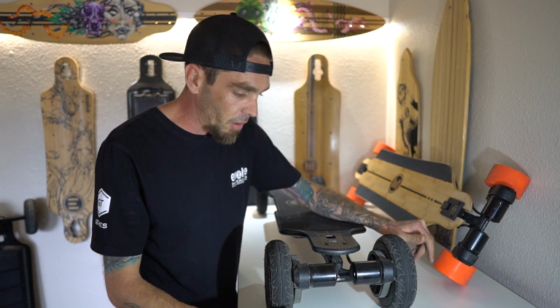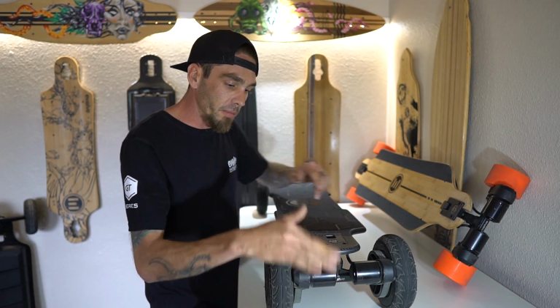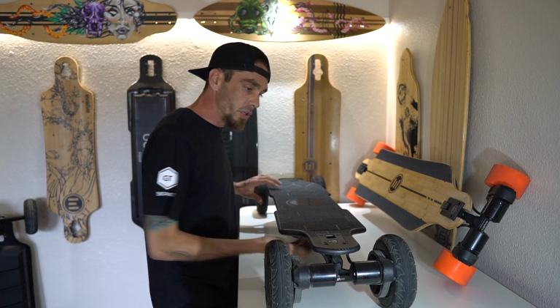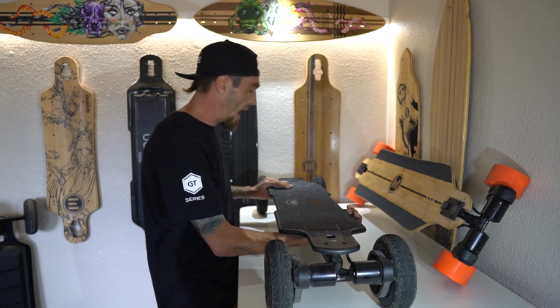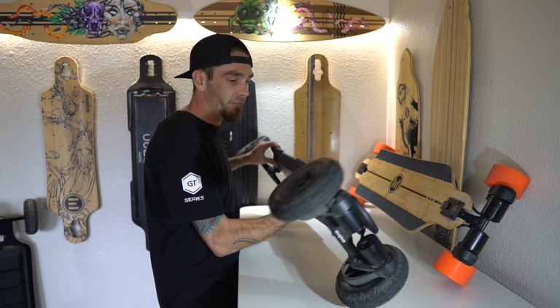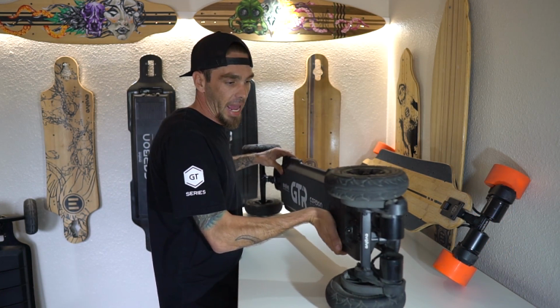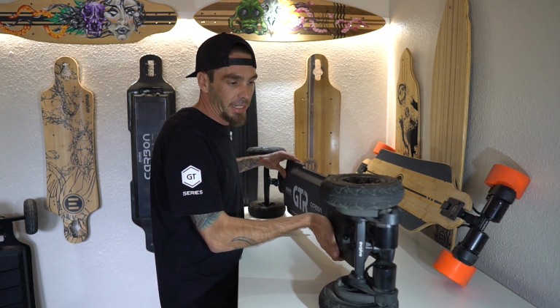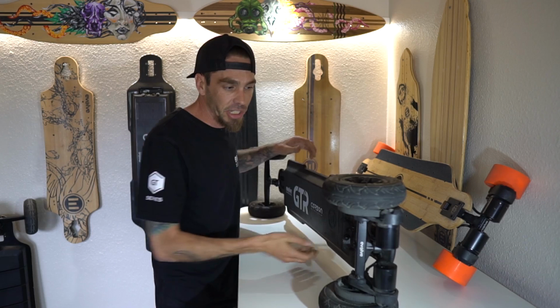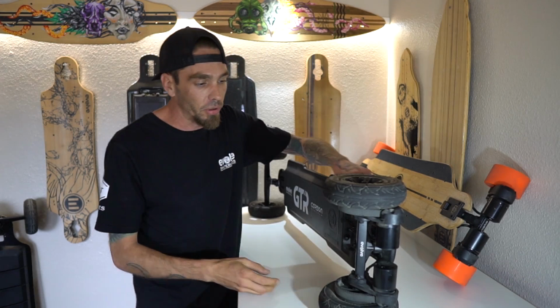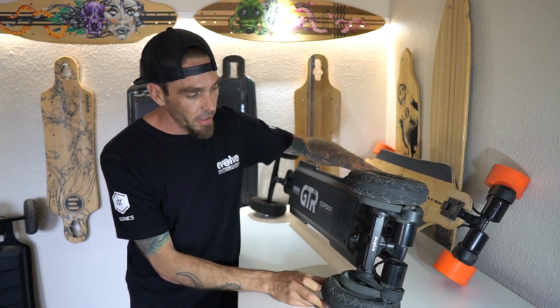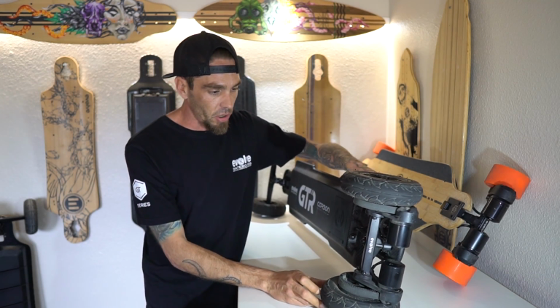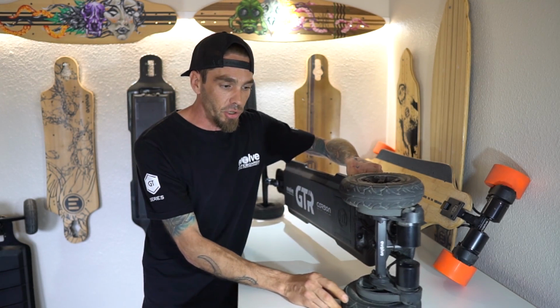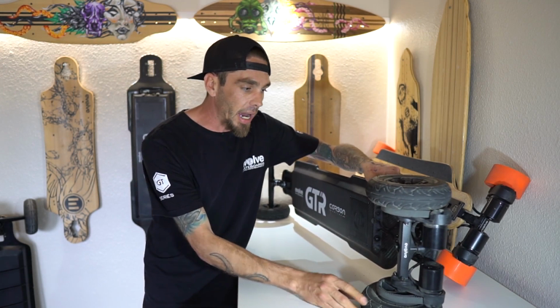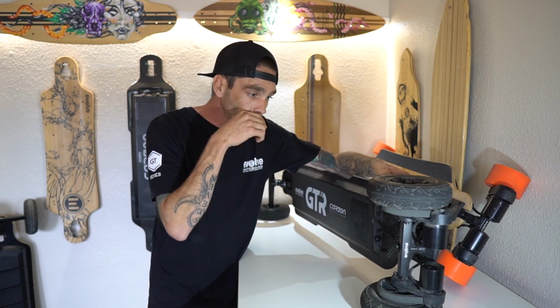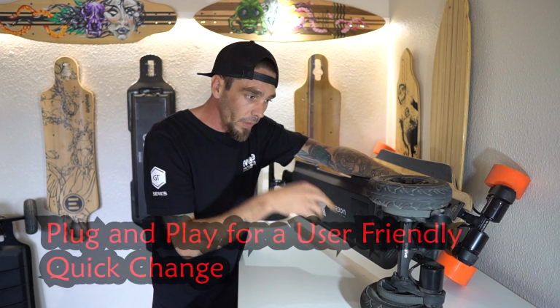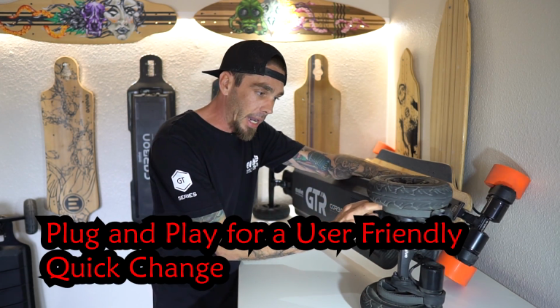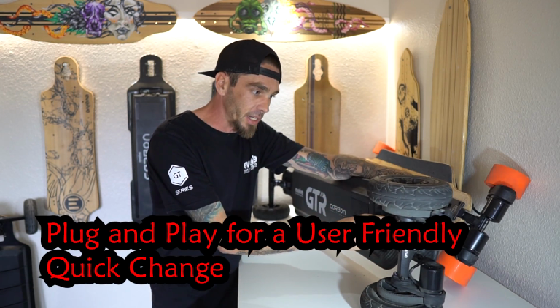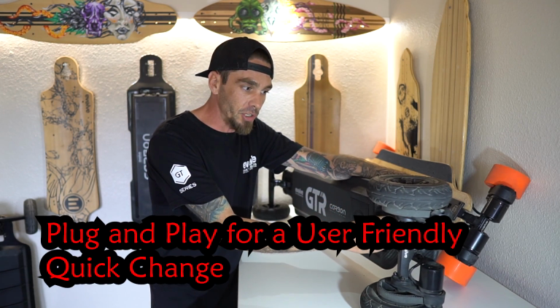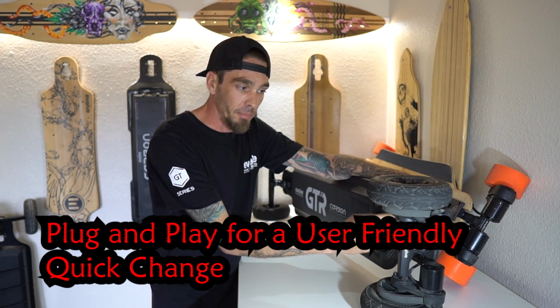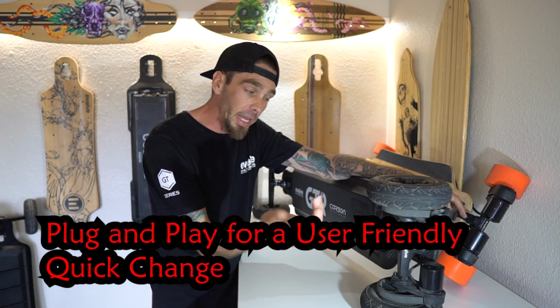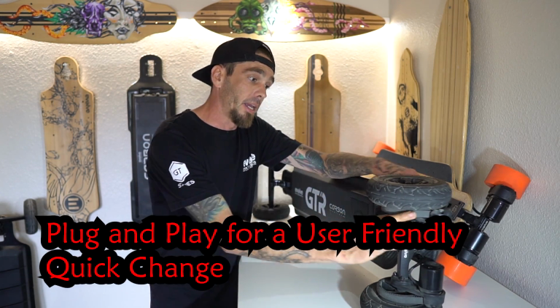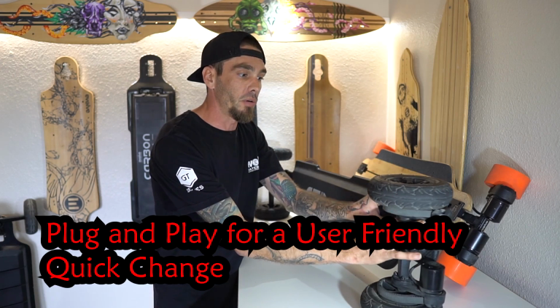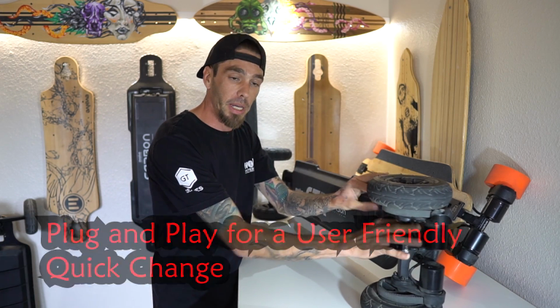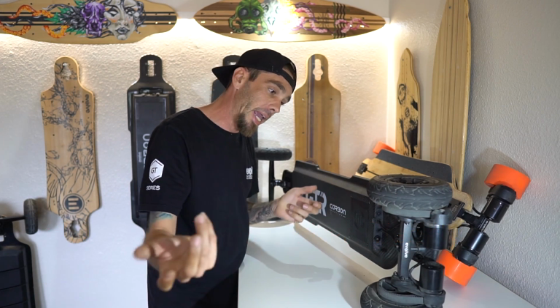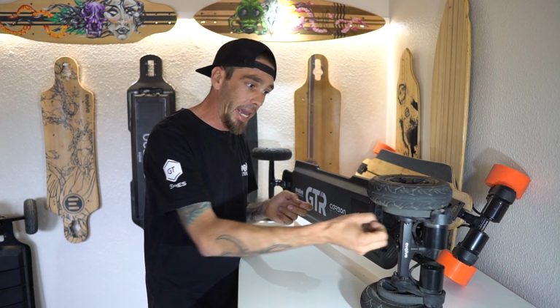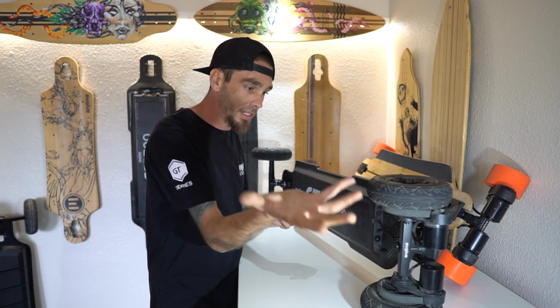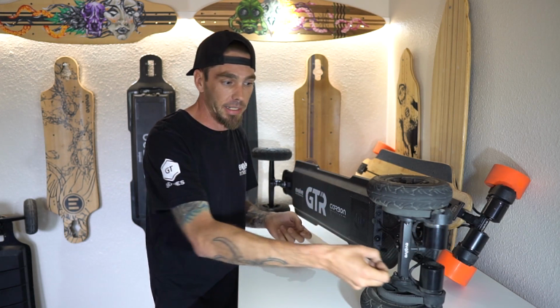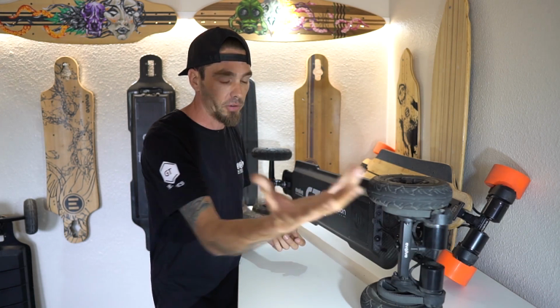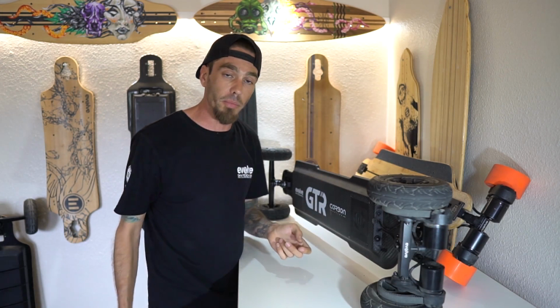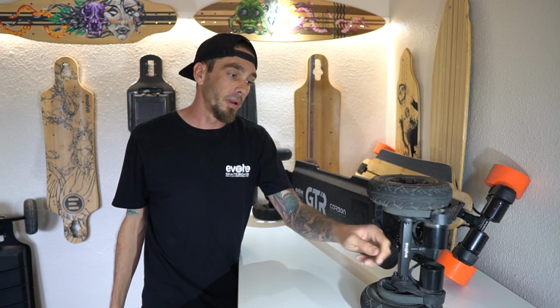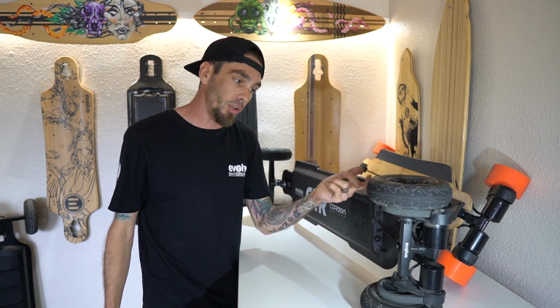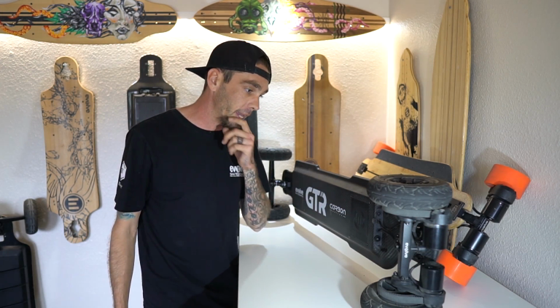With the motors you have a detached cable. It's a new design — basically you just plug and play. You unplug and disconnect, get rid of your motor, plug the new one back in.